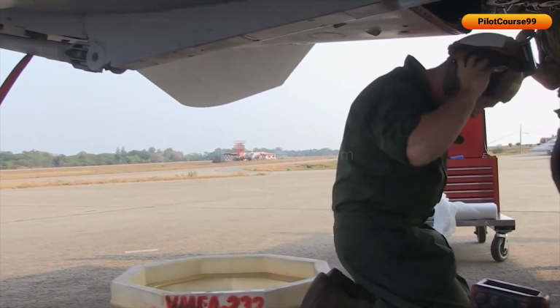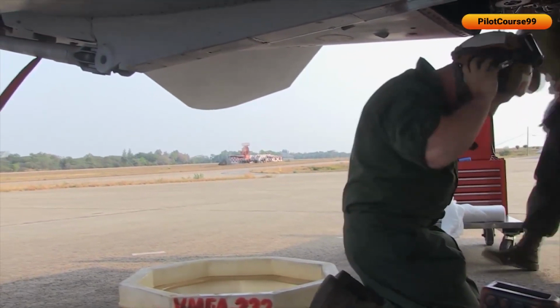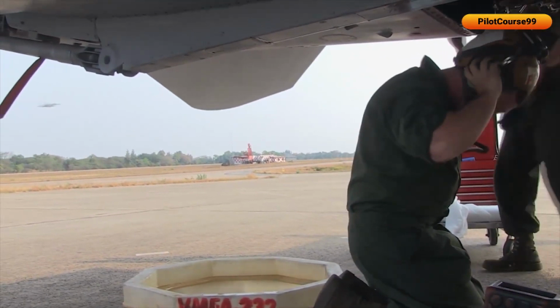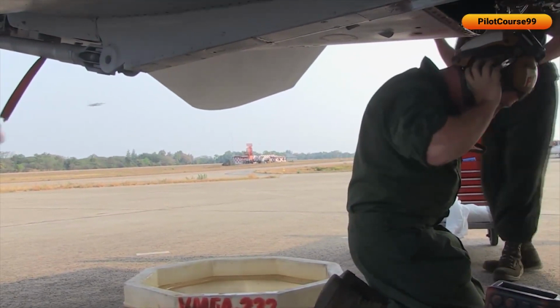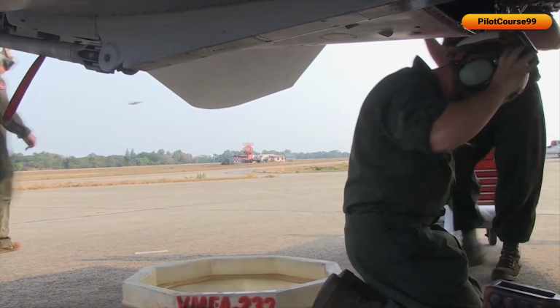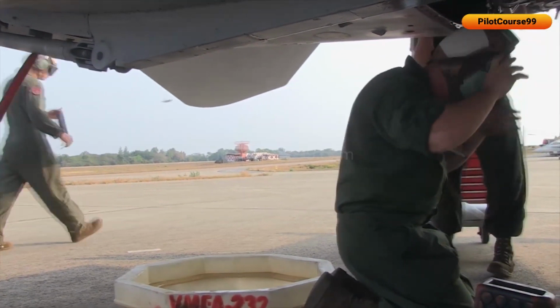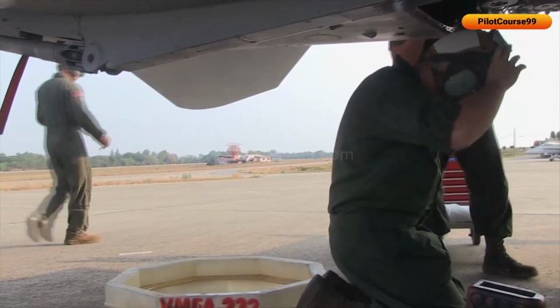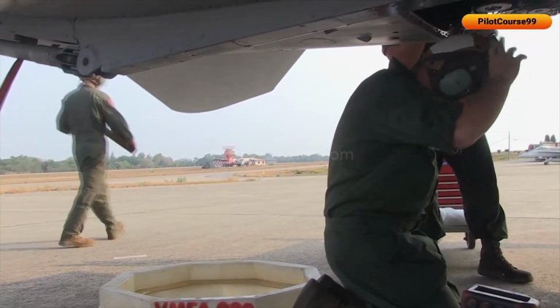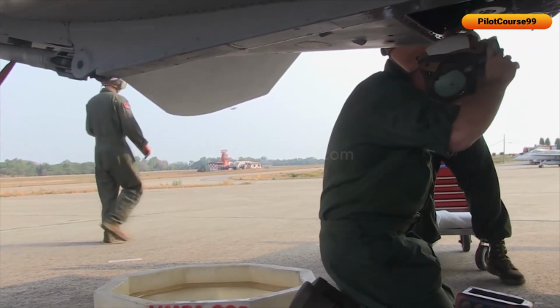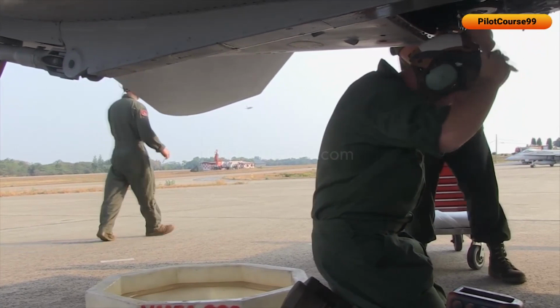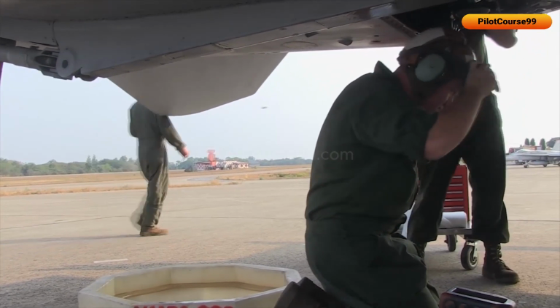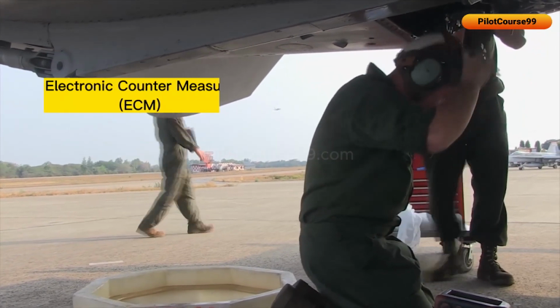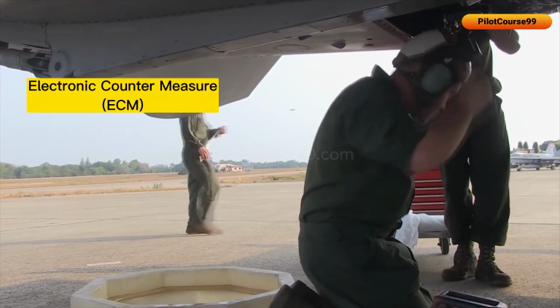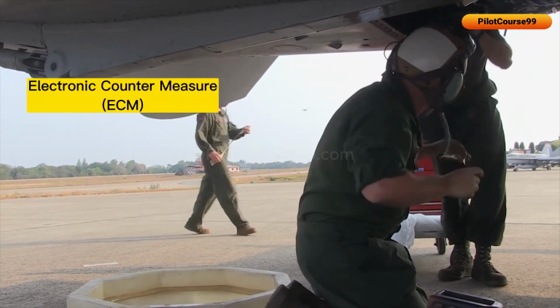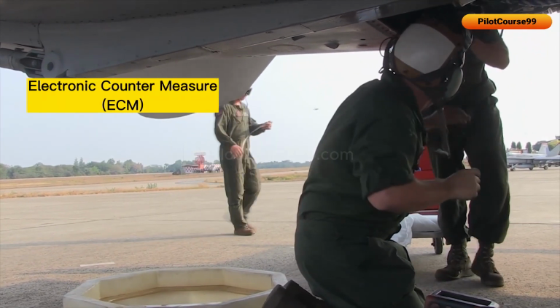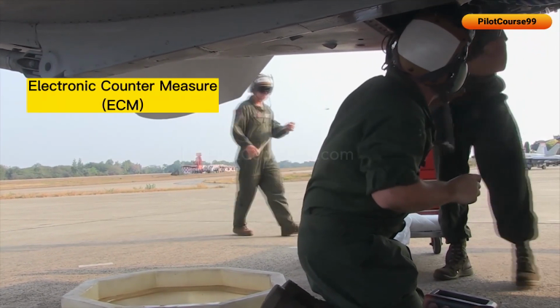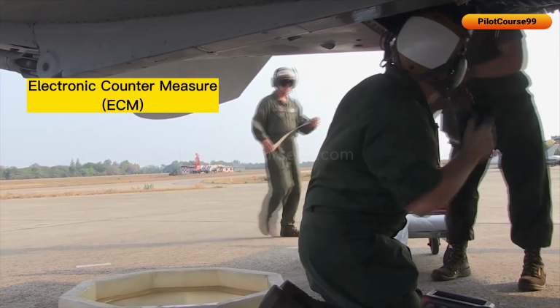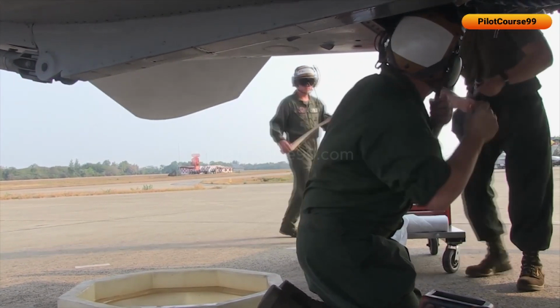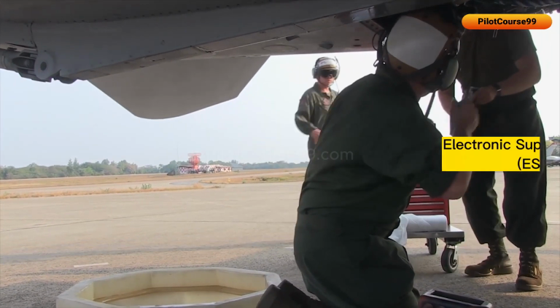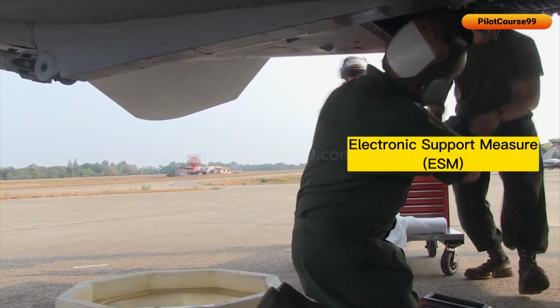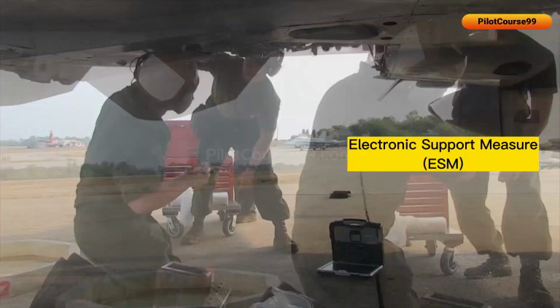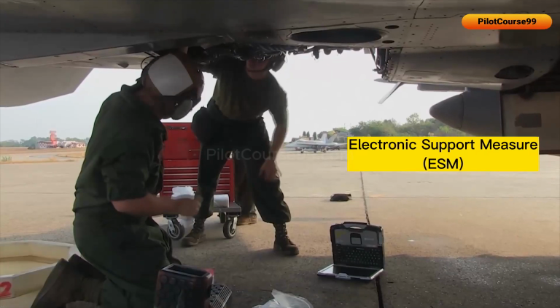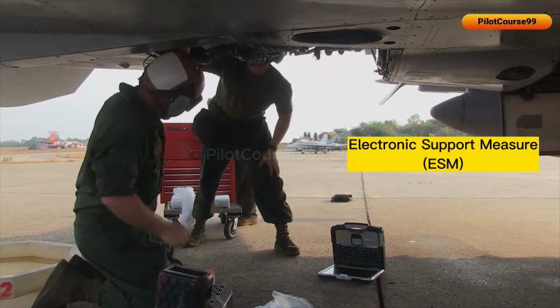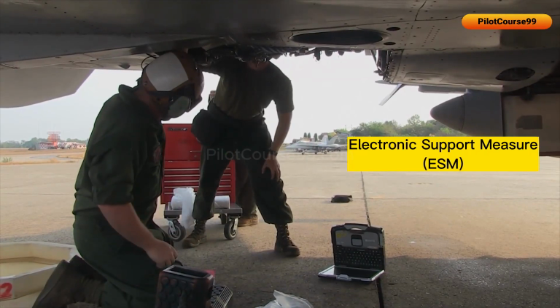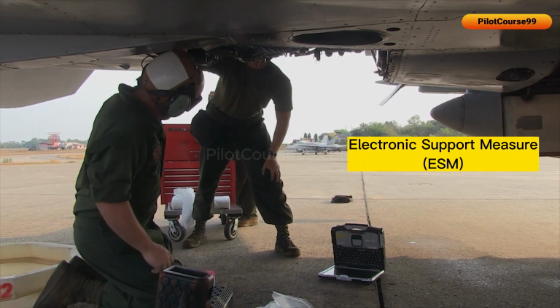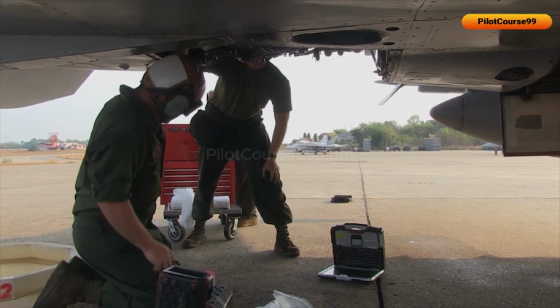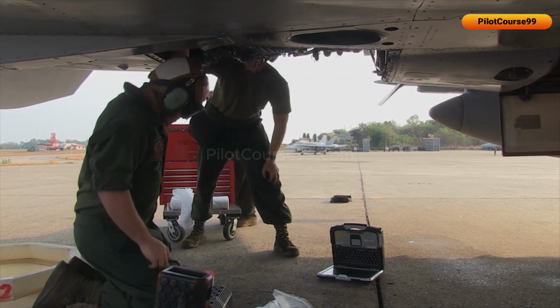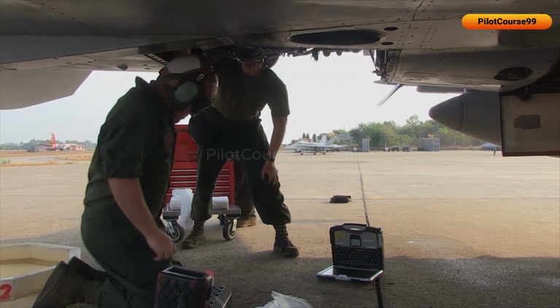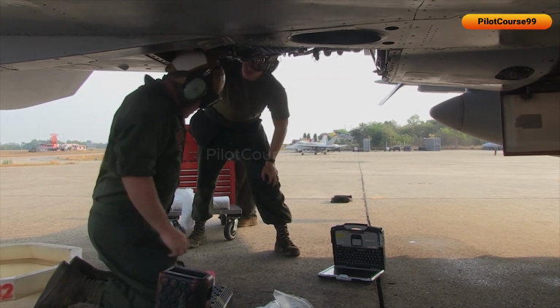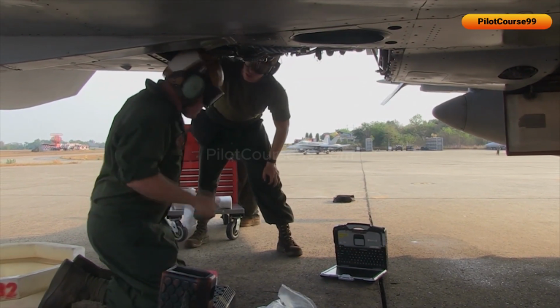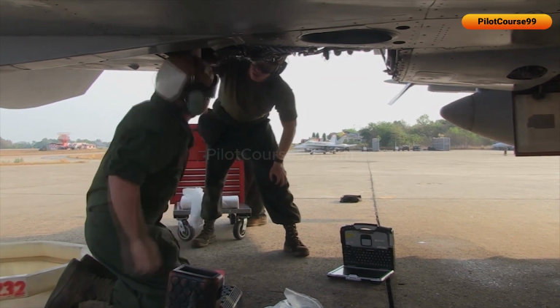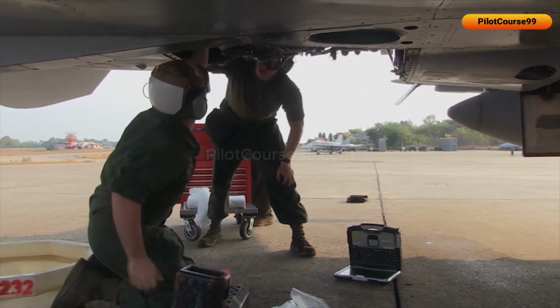Which is why a lot of RWRs now come with electronic countermeasures, ECM, and electronic support measures, ESM, to provide complete electronic warfare capability.